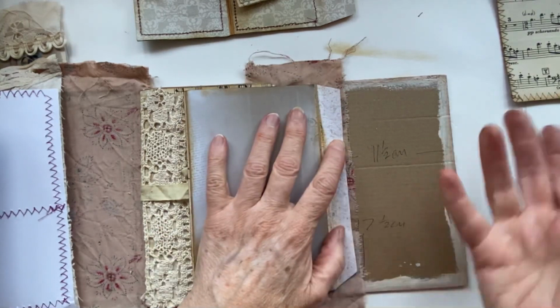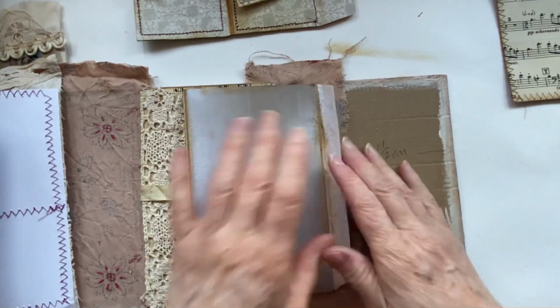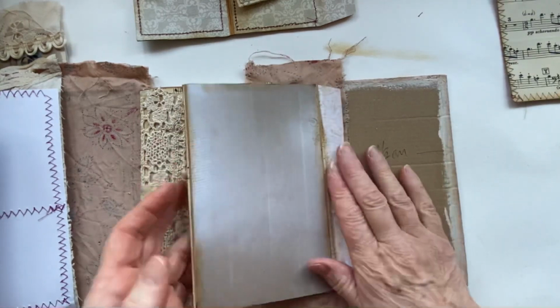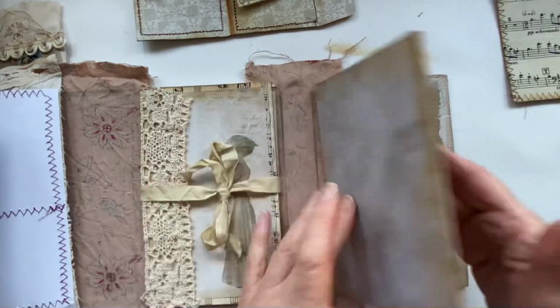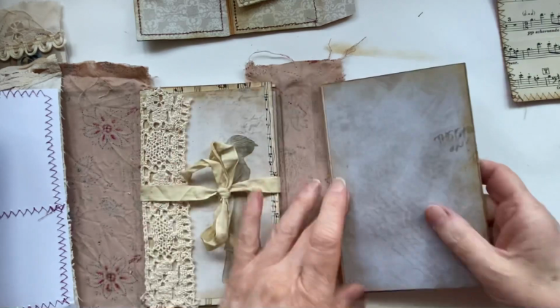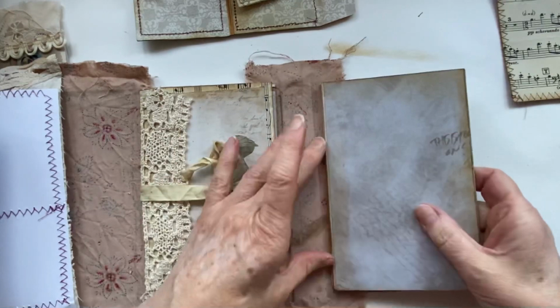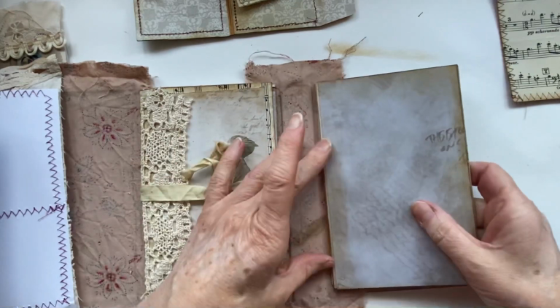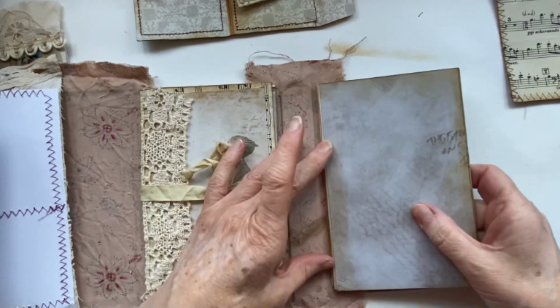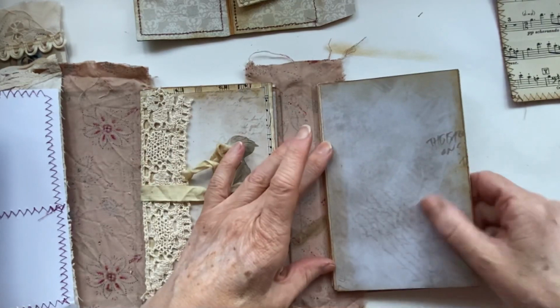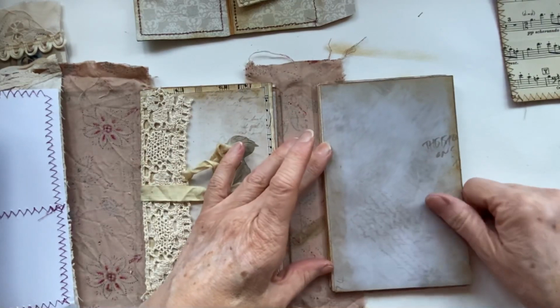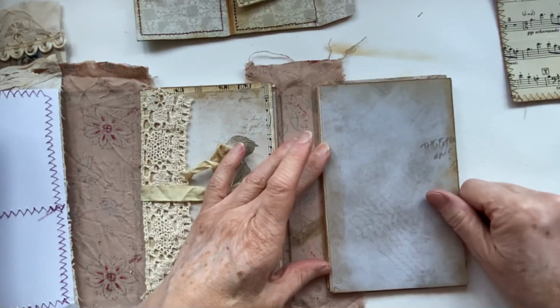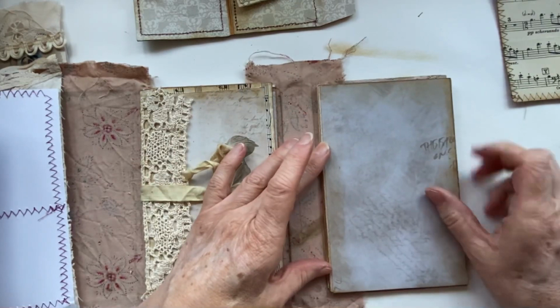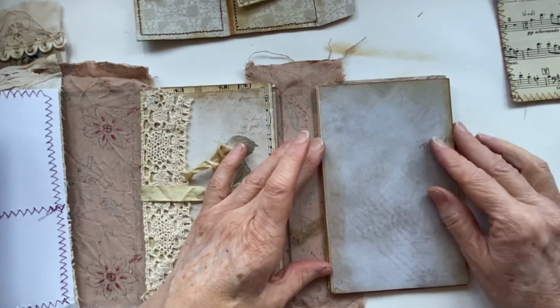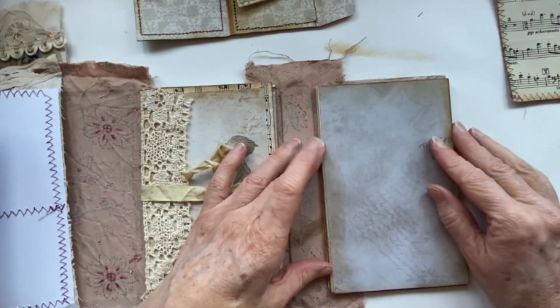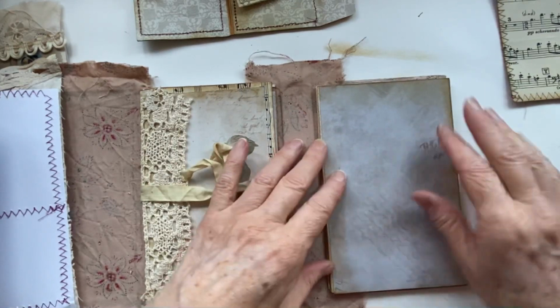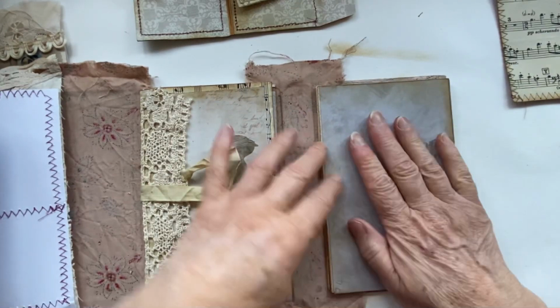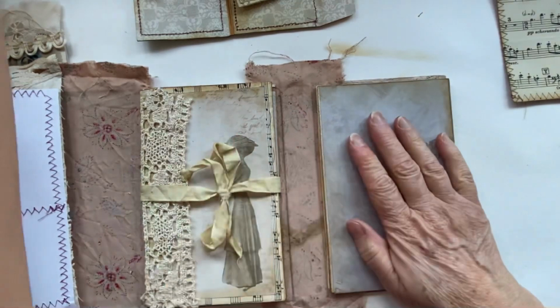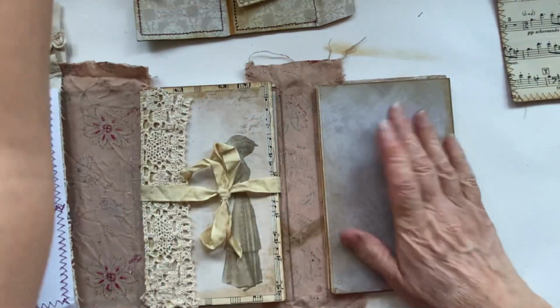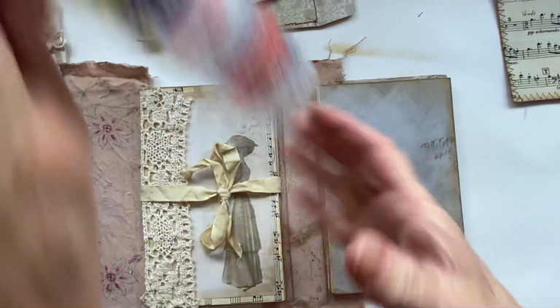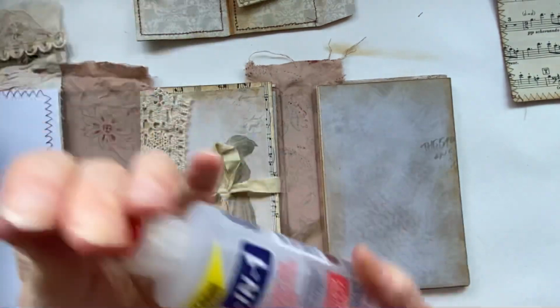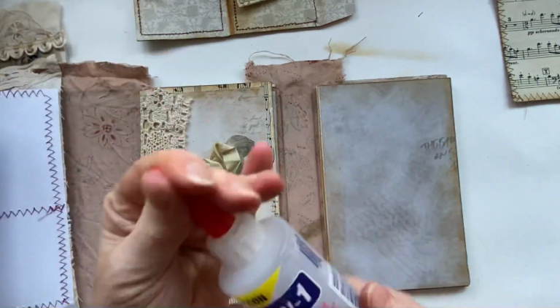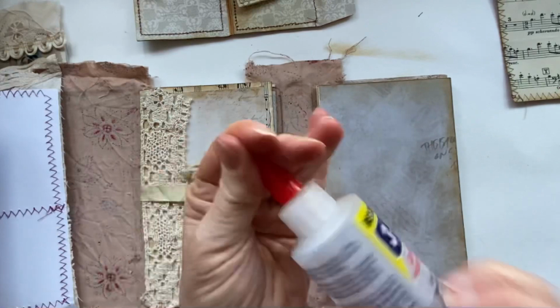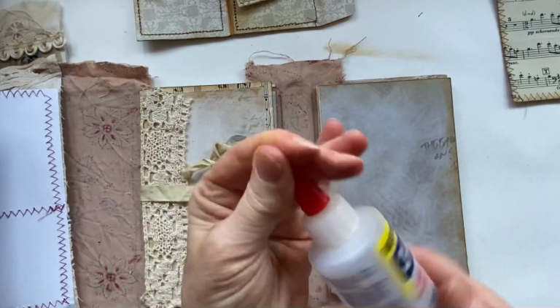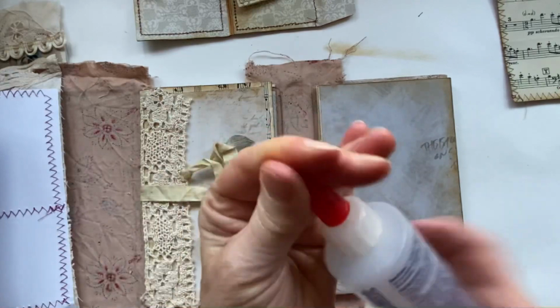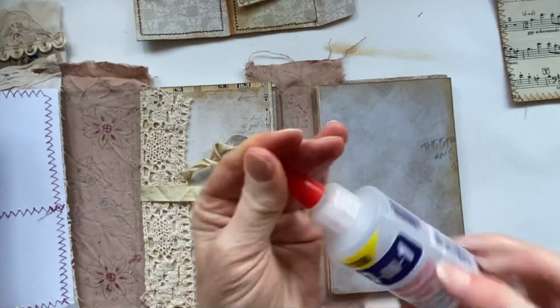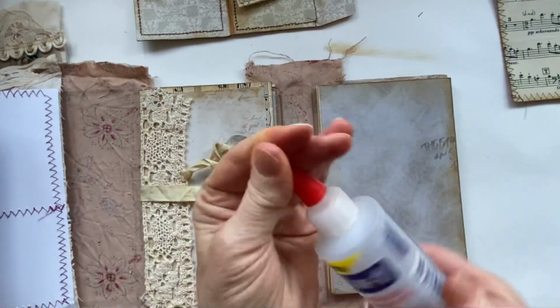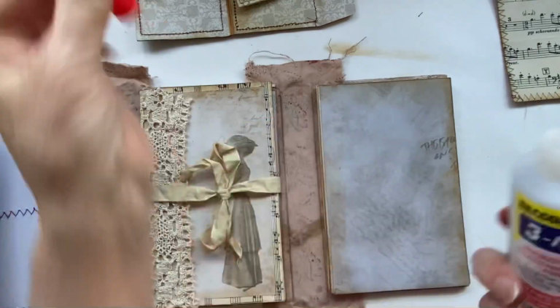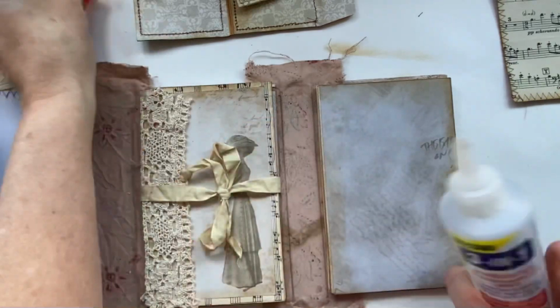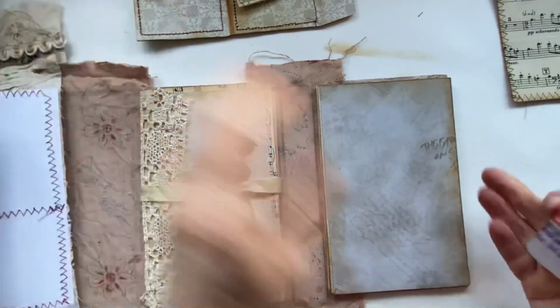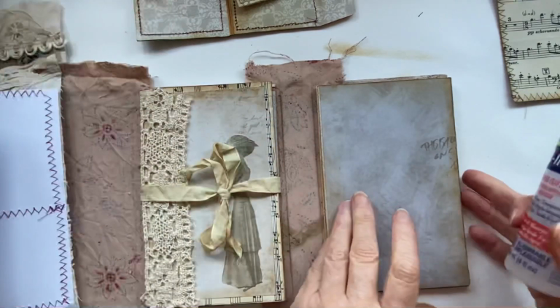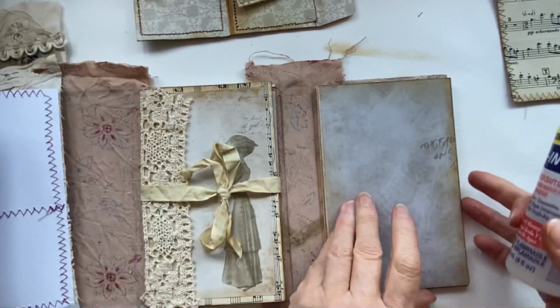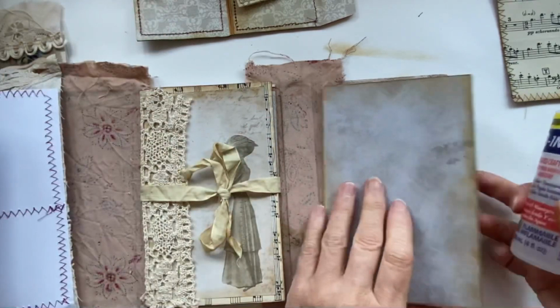This one can go down first, so I need to put it down and I'm going to use the stronger glue.